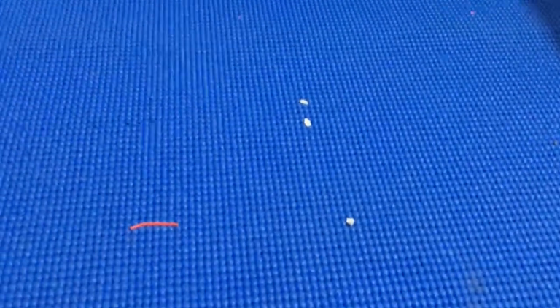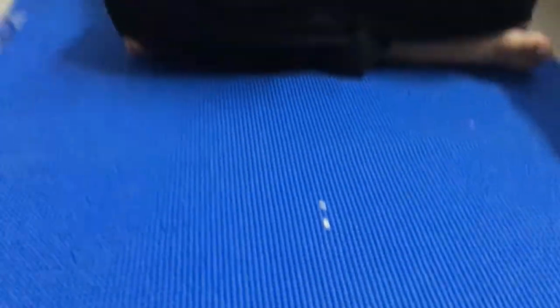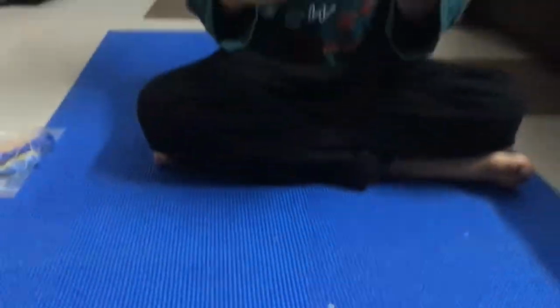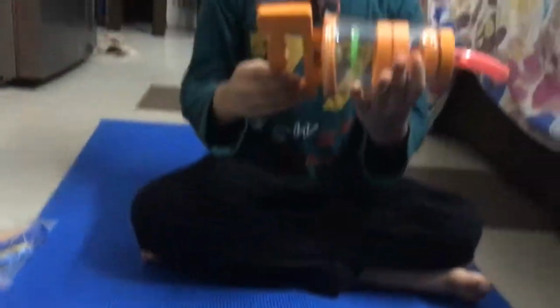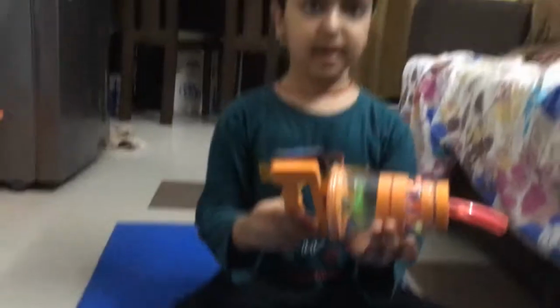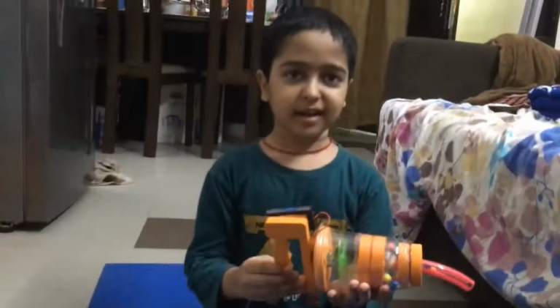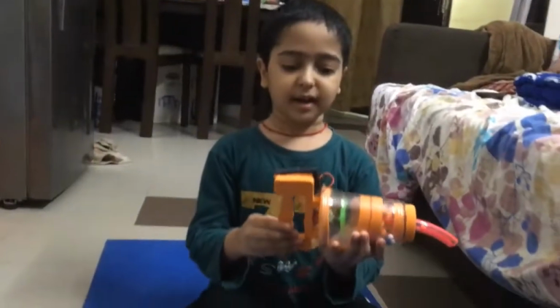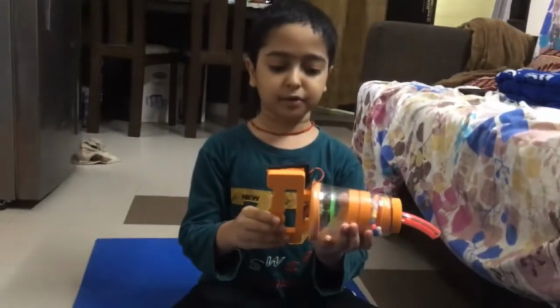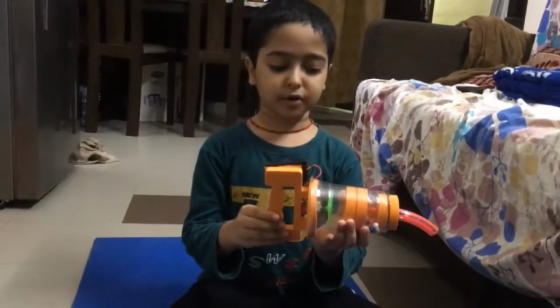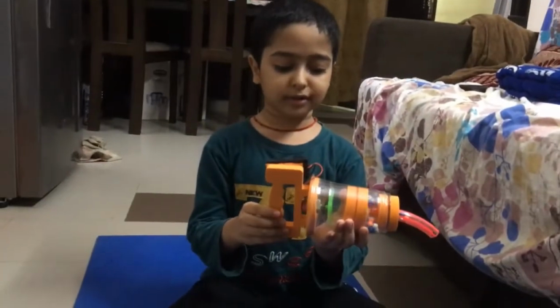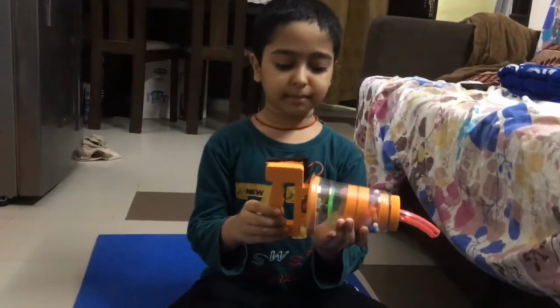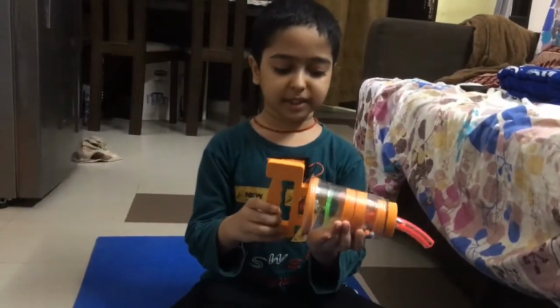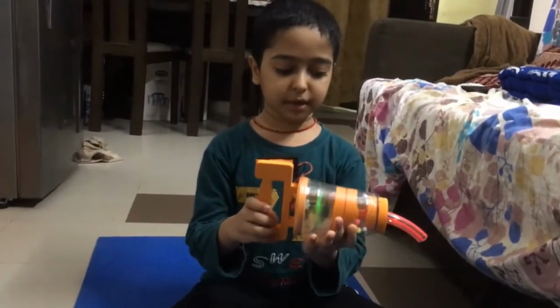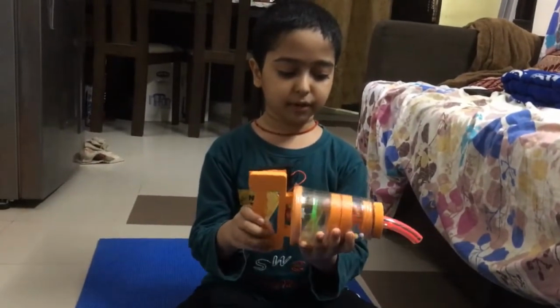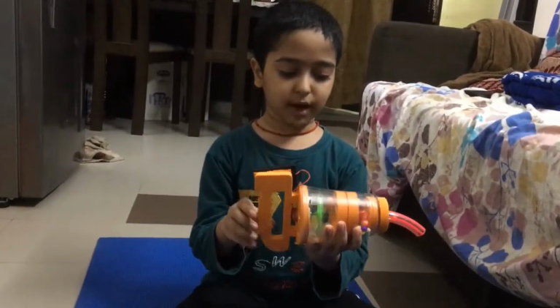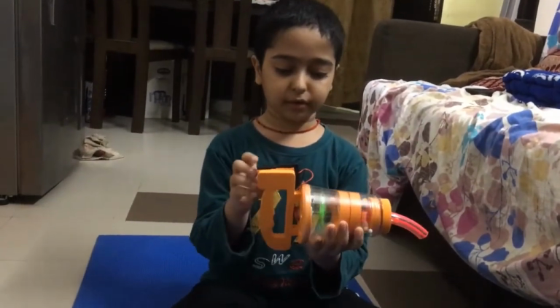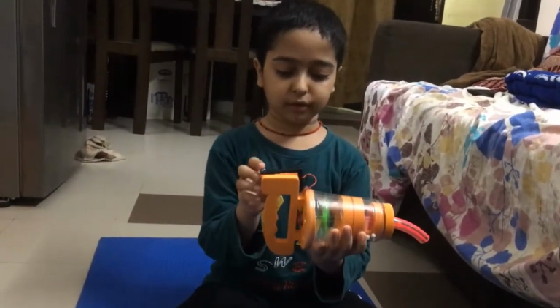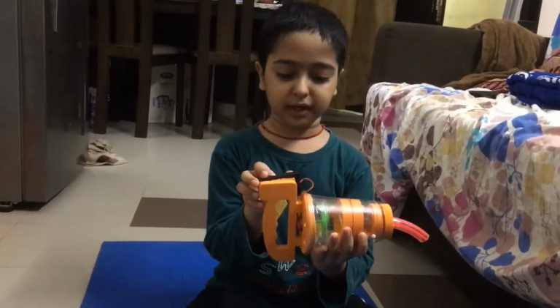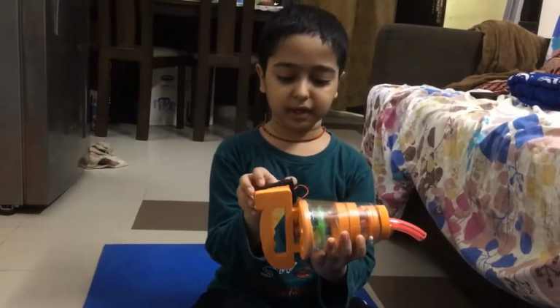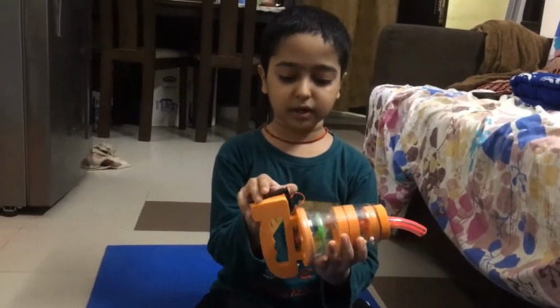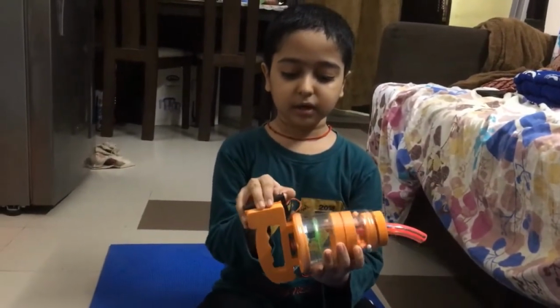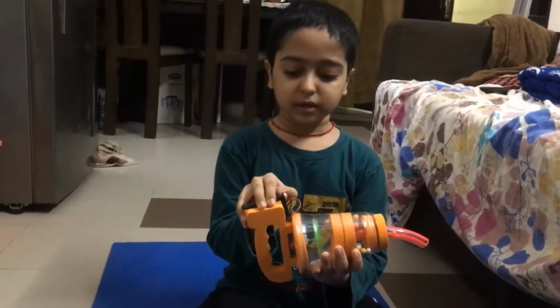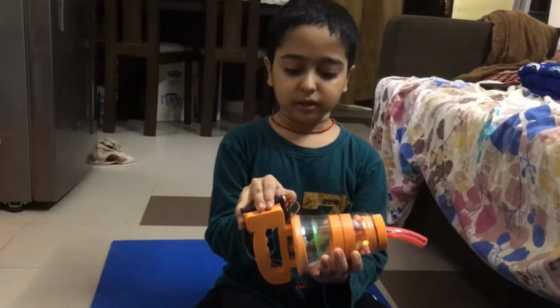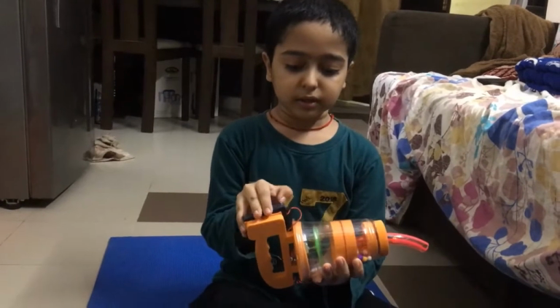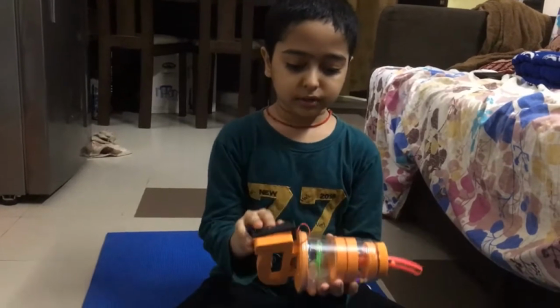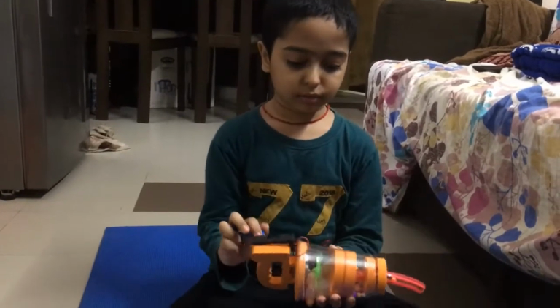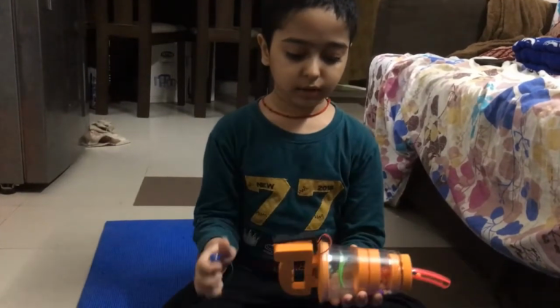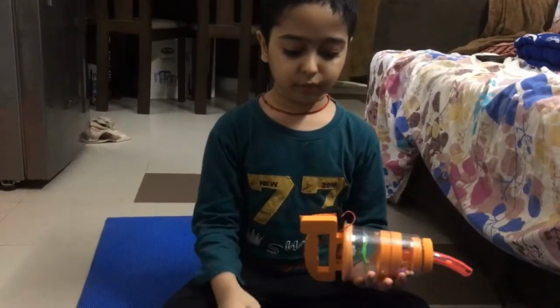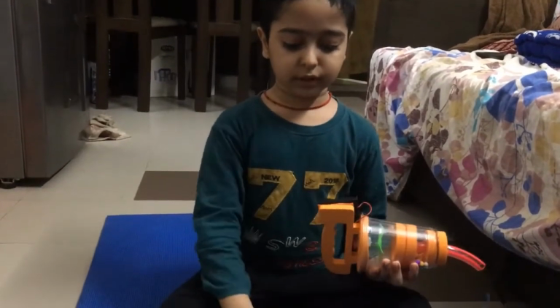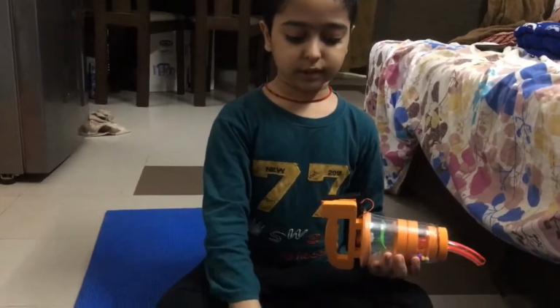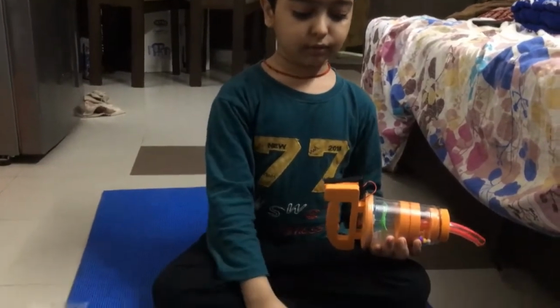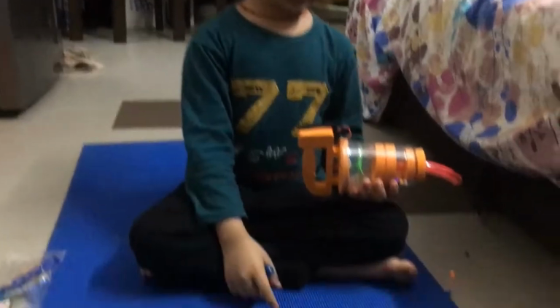Yay! I took all the mess into the vacuum cleaner so the floor is now clean.